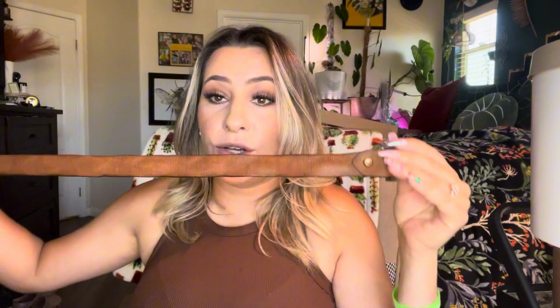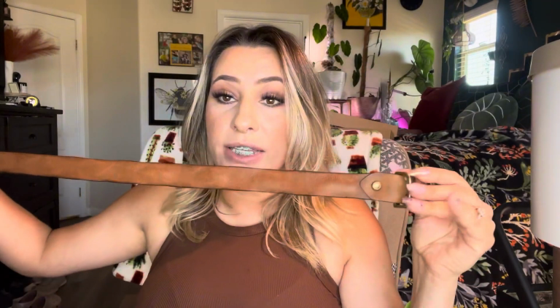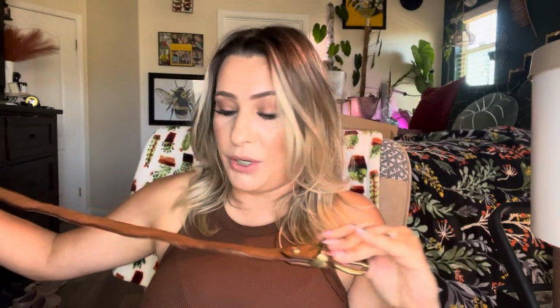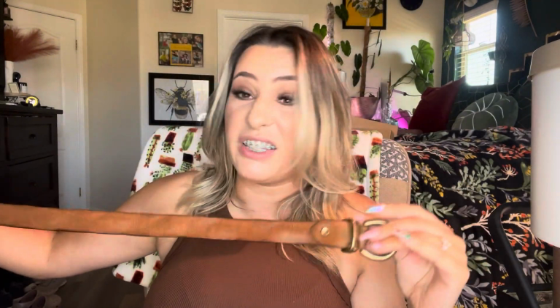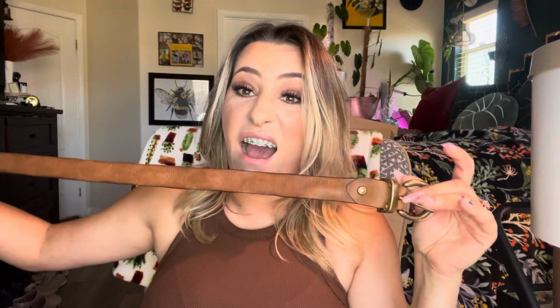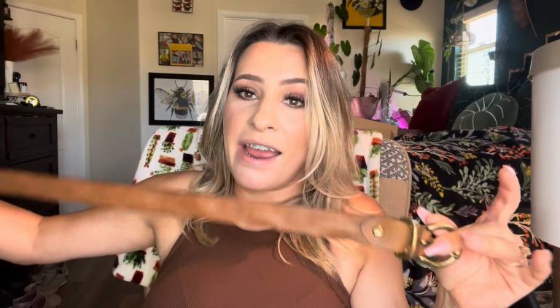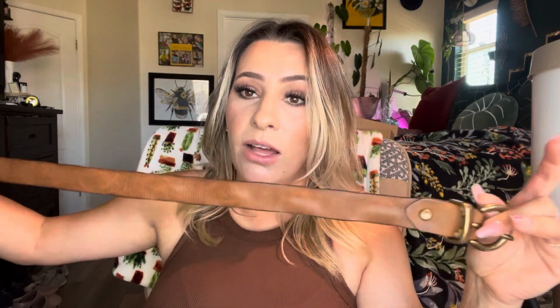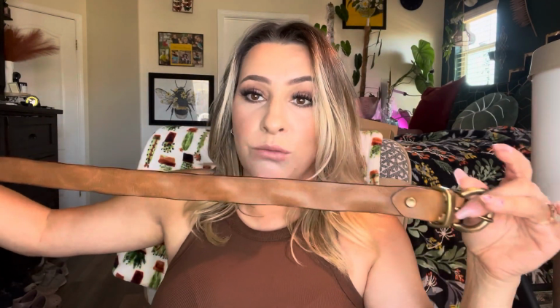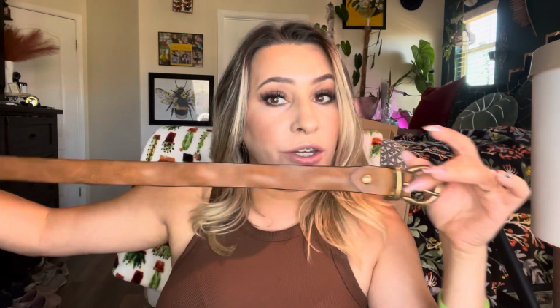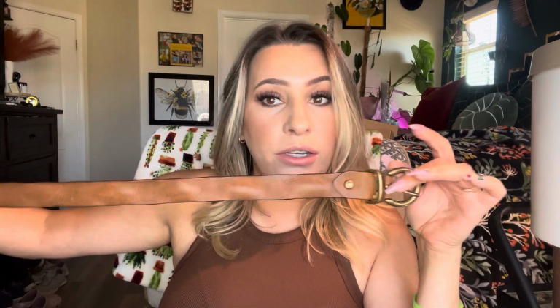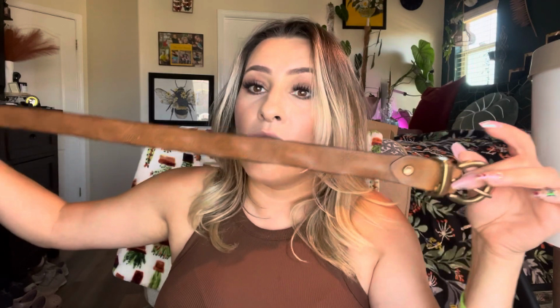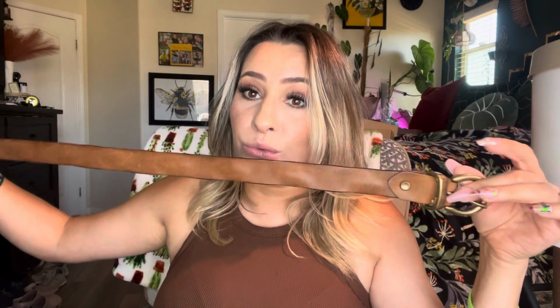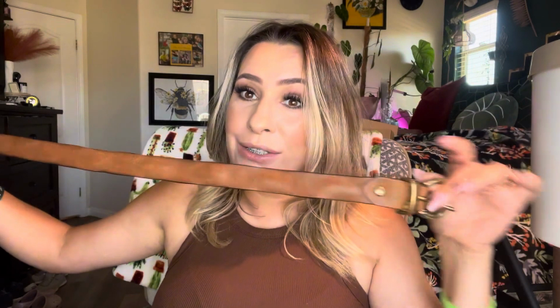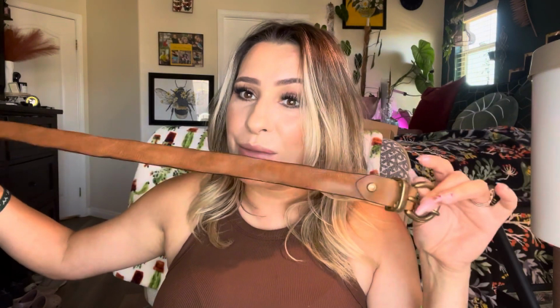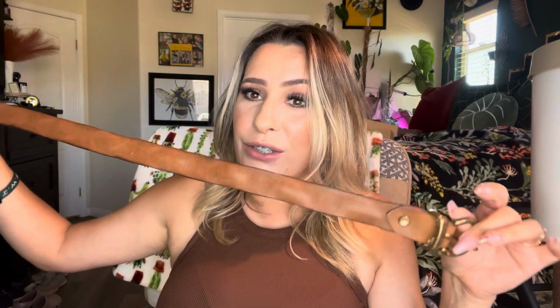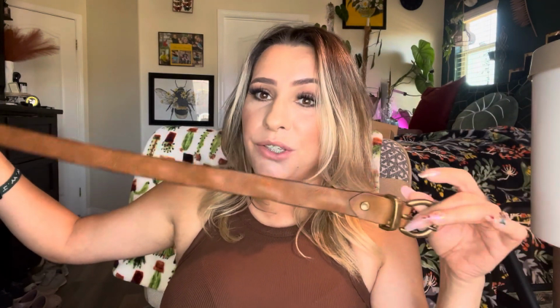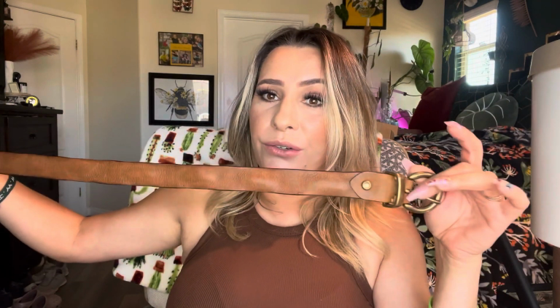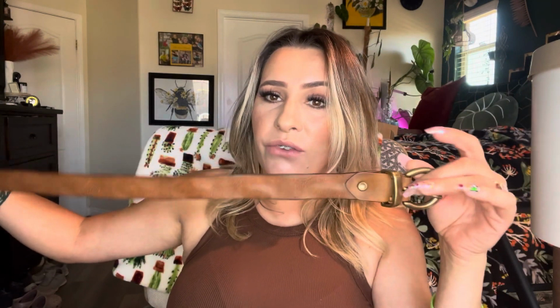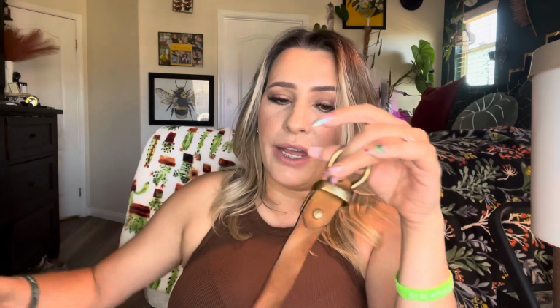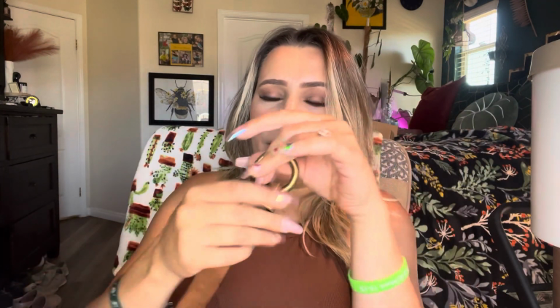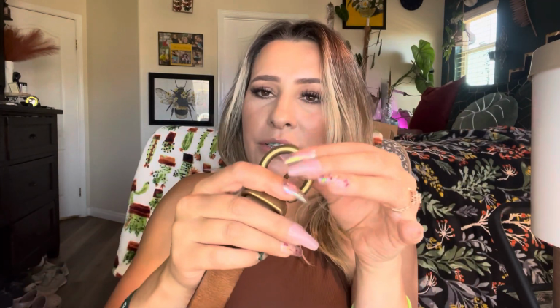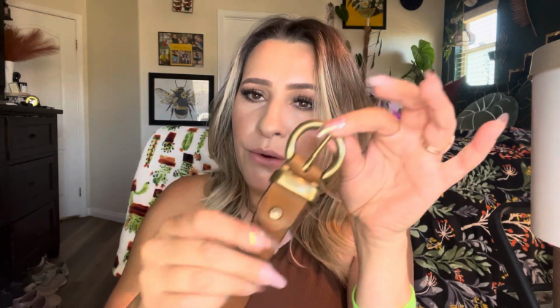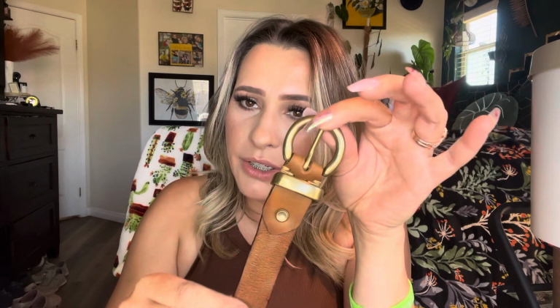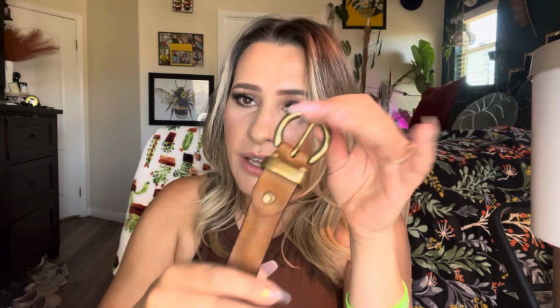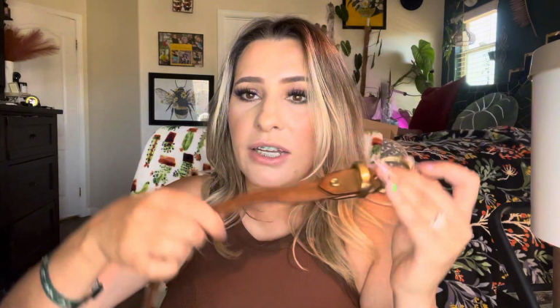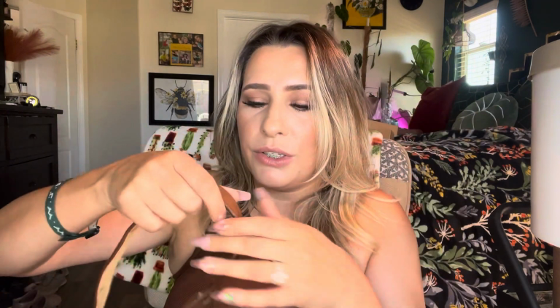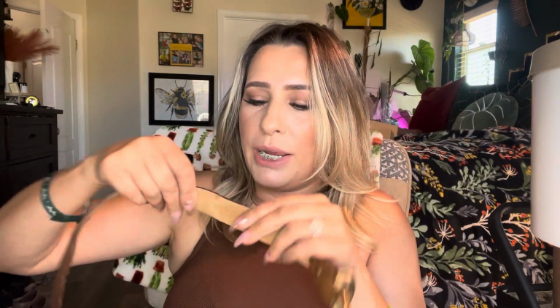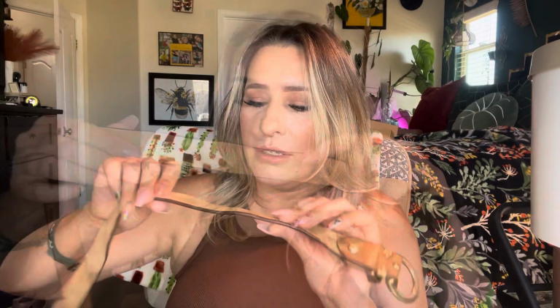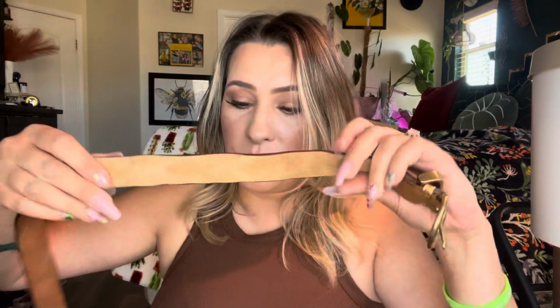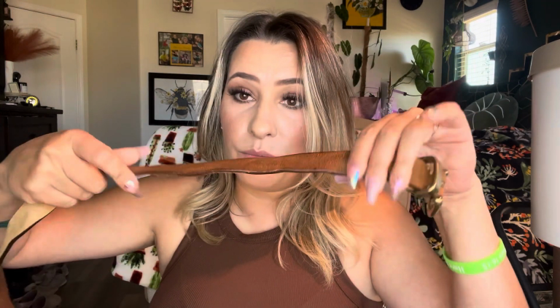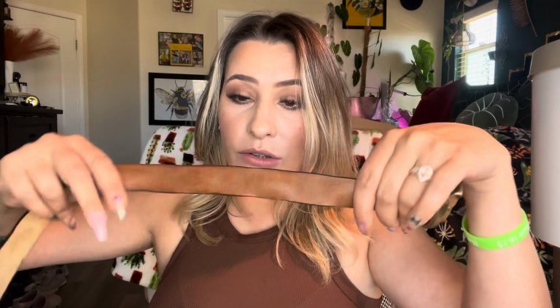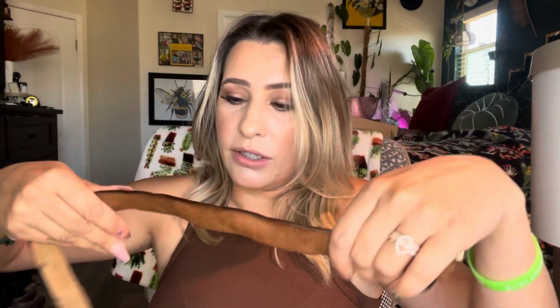So this is what the belt looks like. I love this with a good dress or something — this is going to look really cute. It's very boho looking. It's got some really good weight. So this is what it looks like.